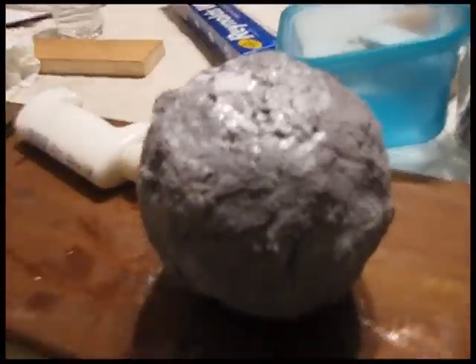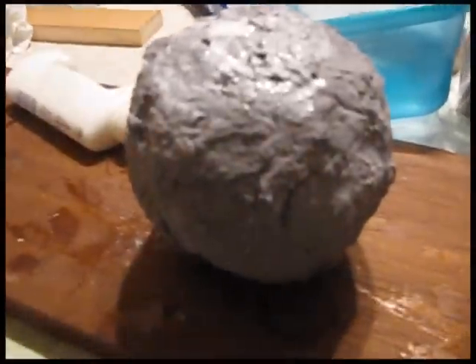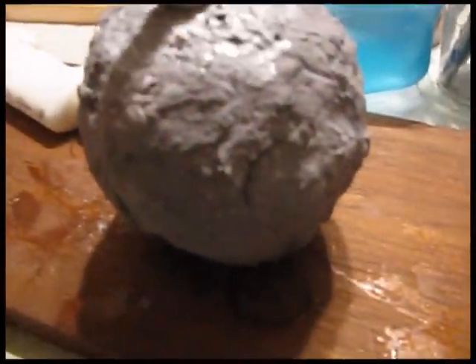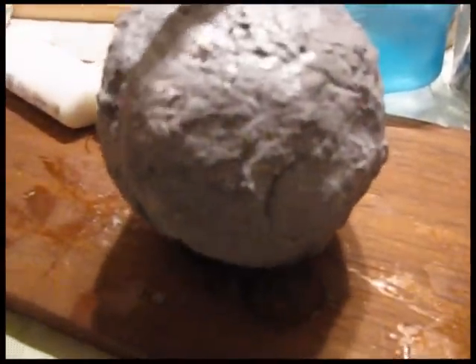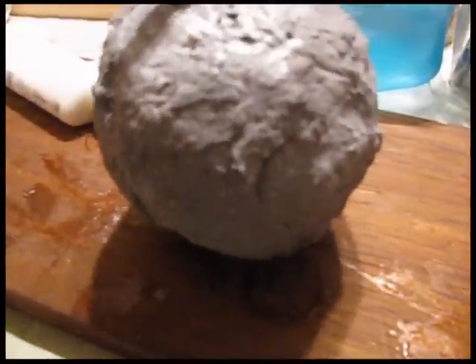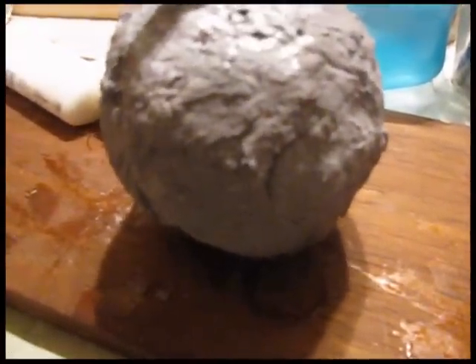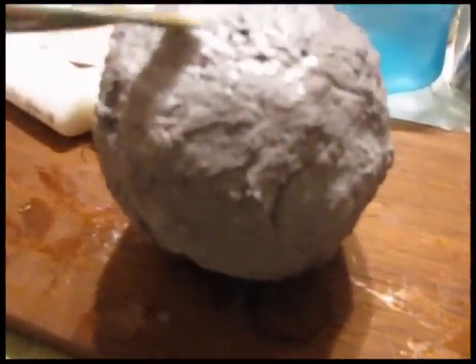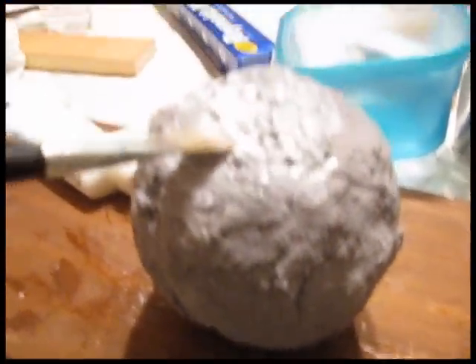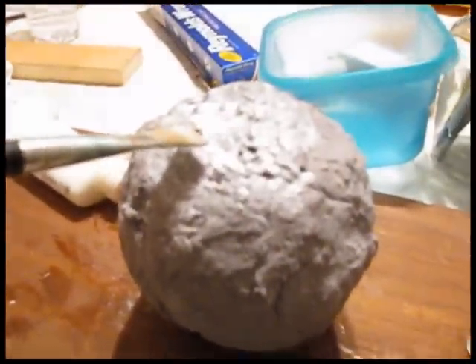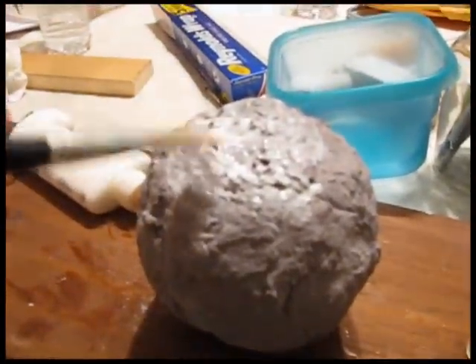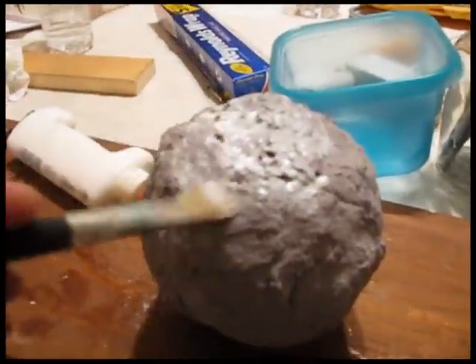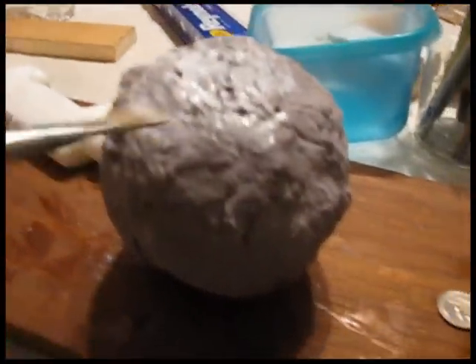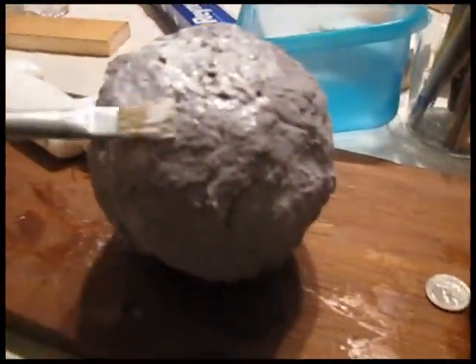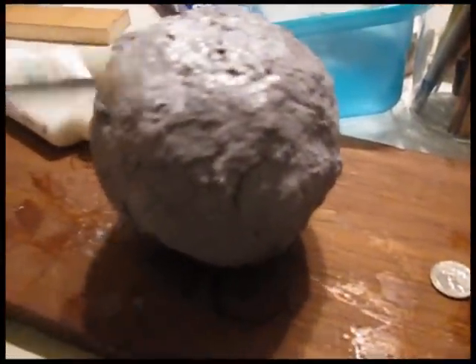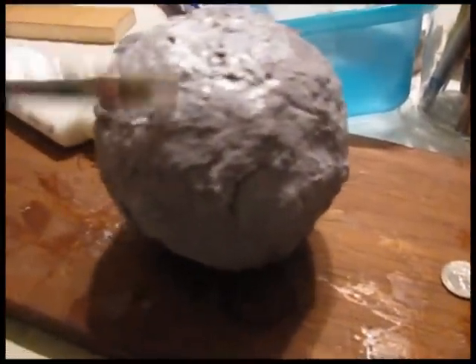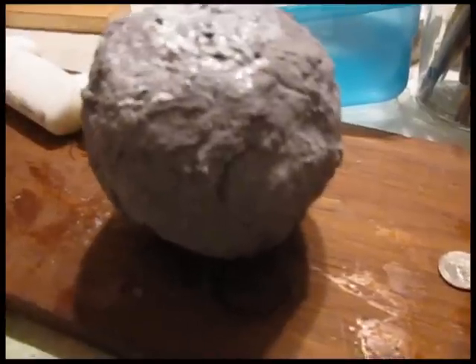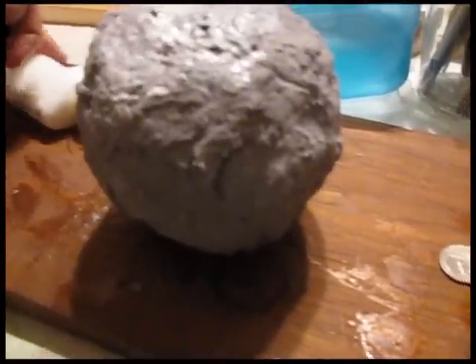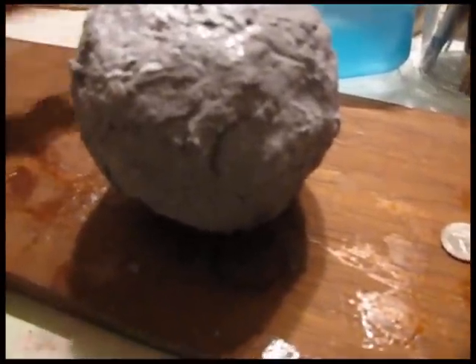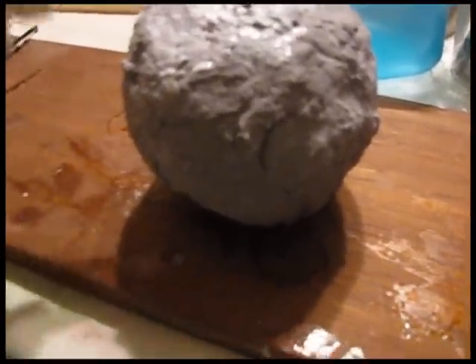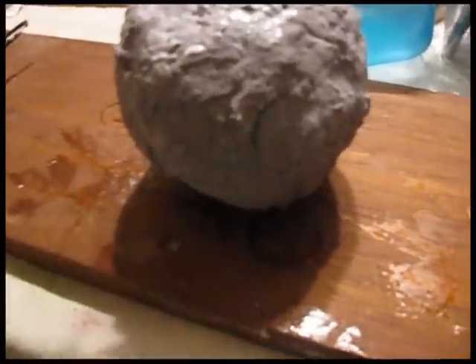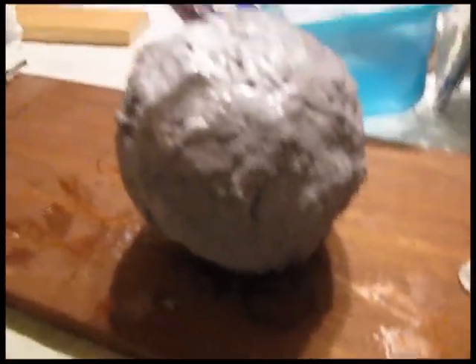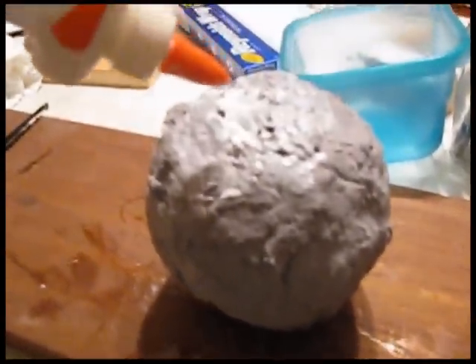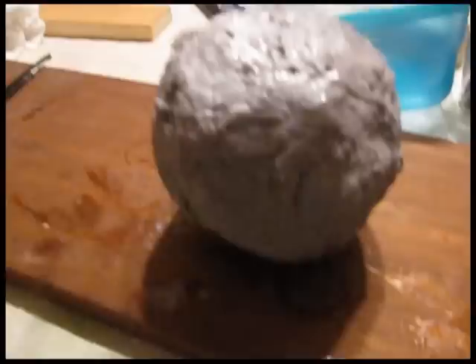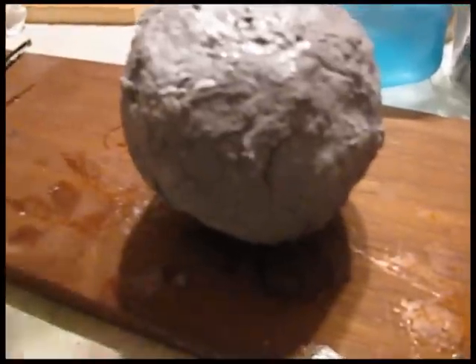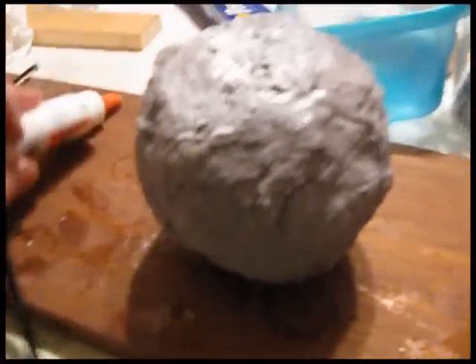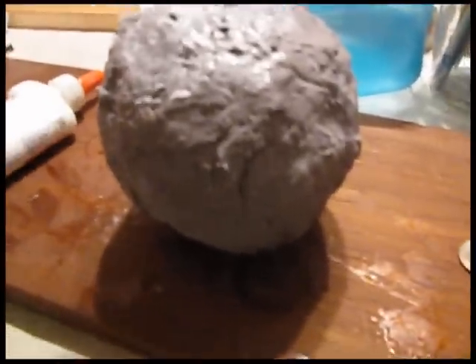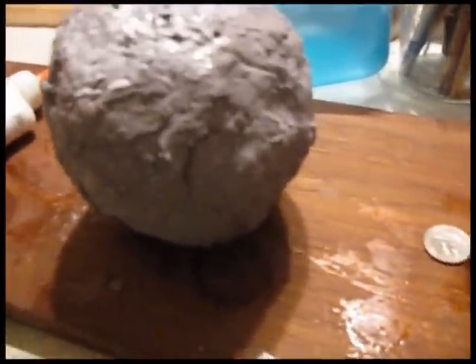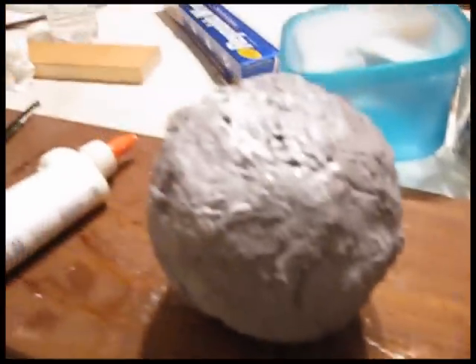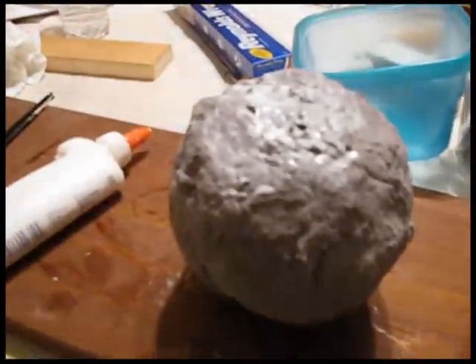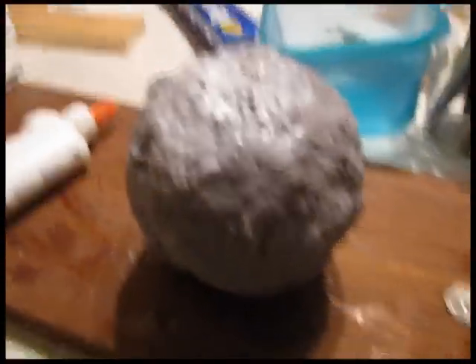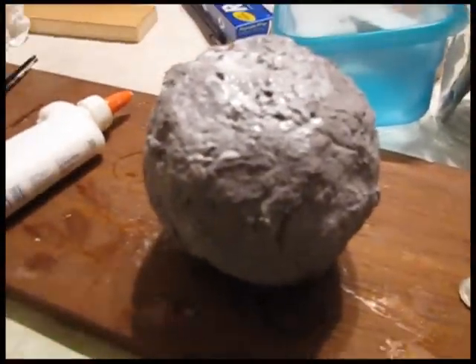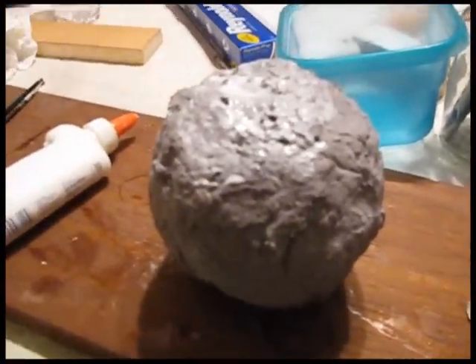It's hardened and it looks terrific. Now I'm brushing on white glue to strengthen it up — just plain old white glue, brushing on a nice layer of it on the whole thing to harden that shell.